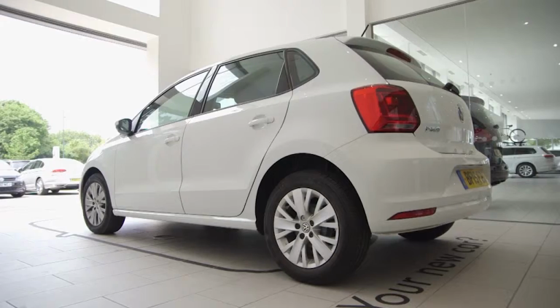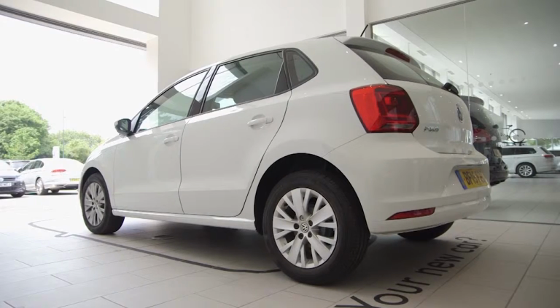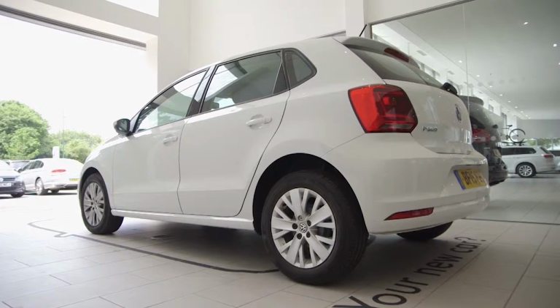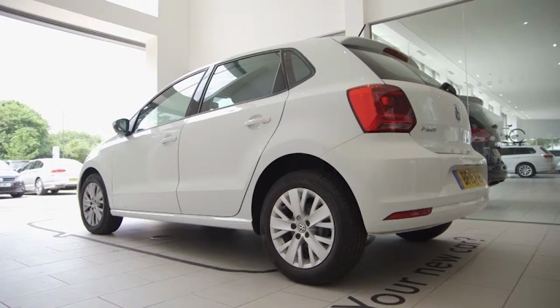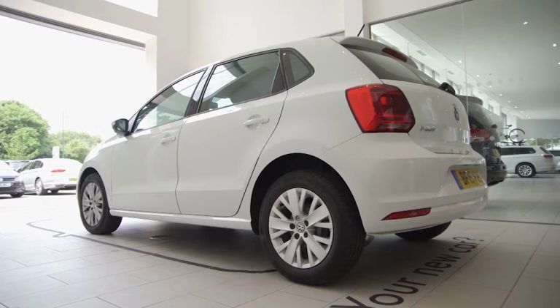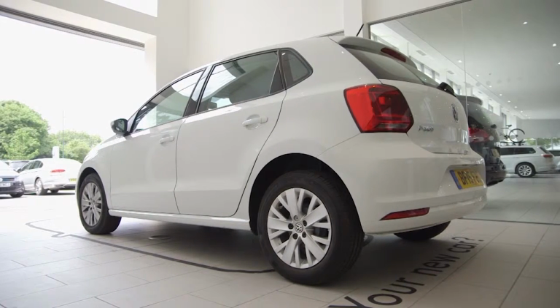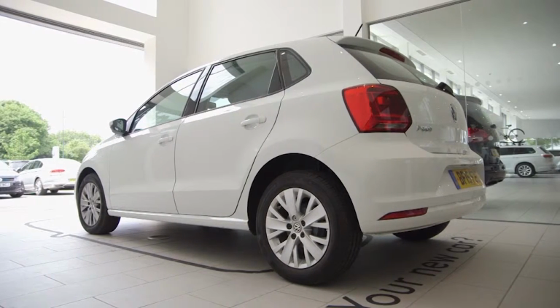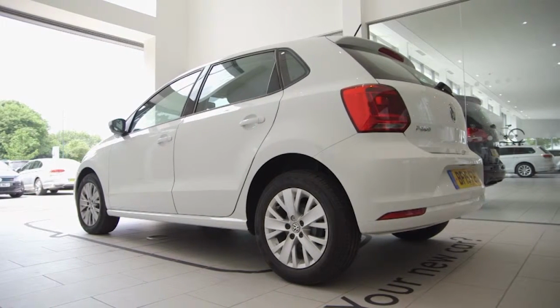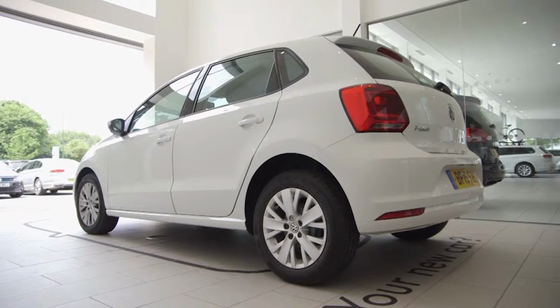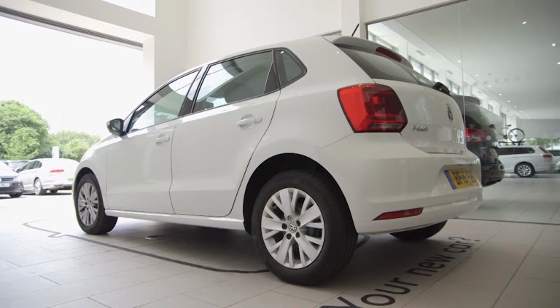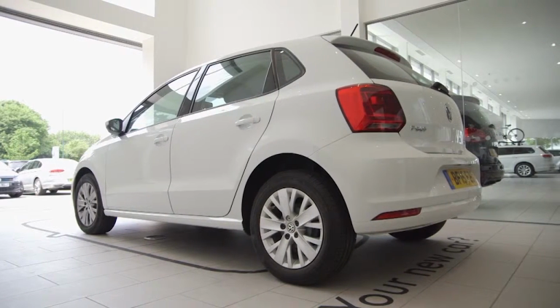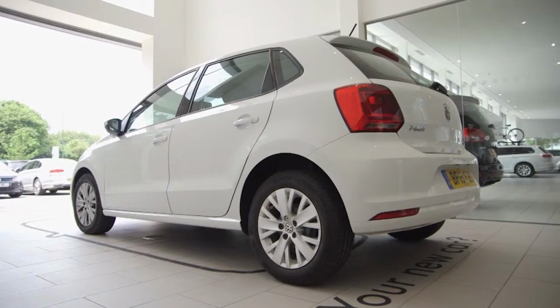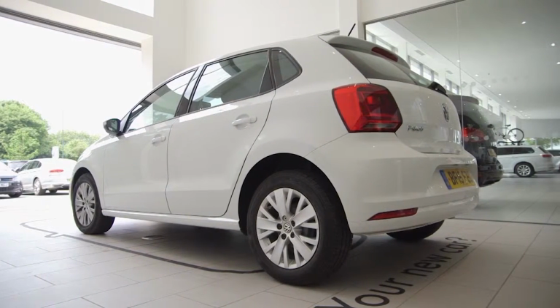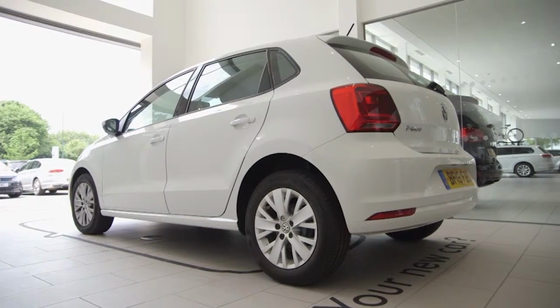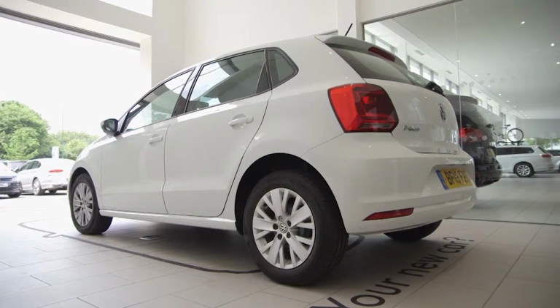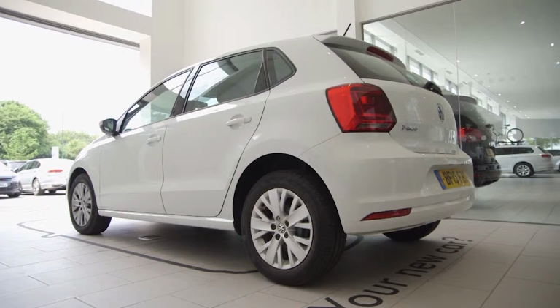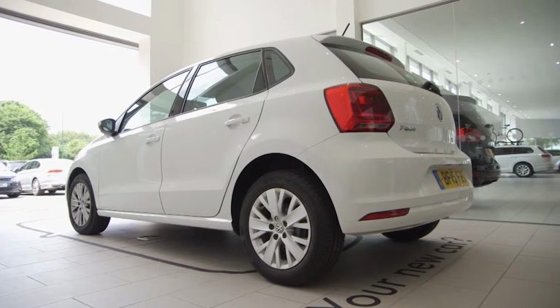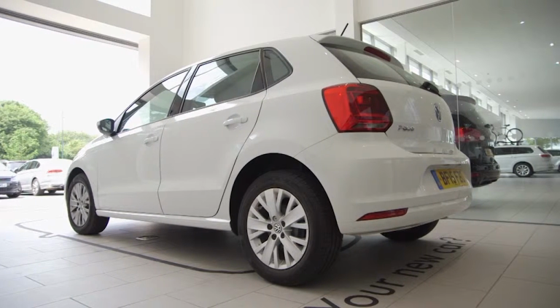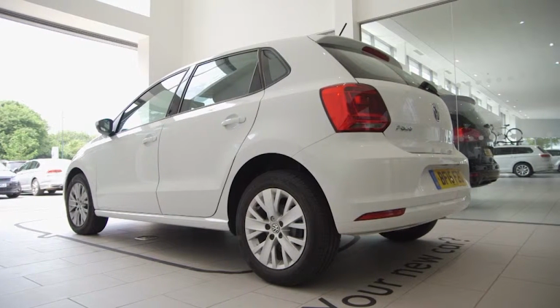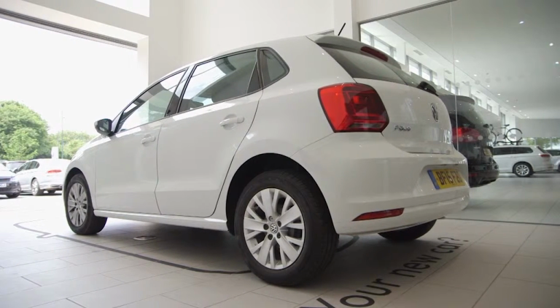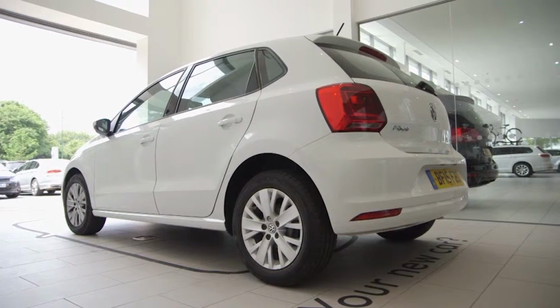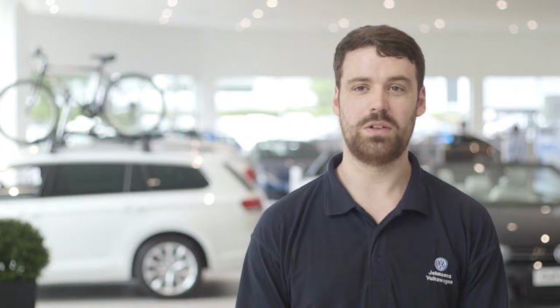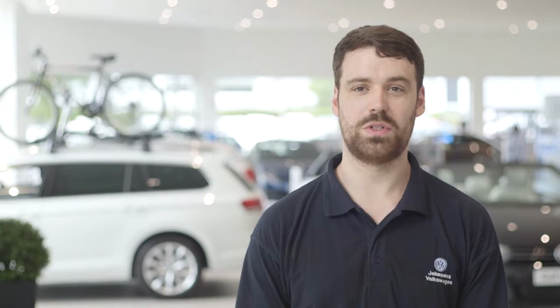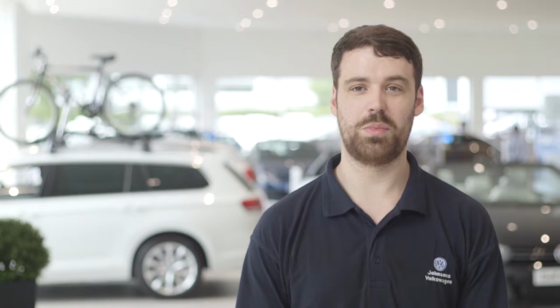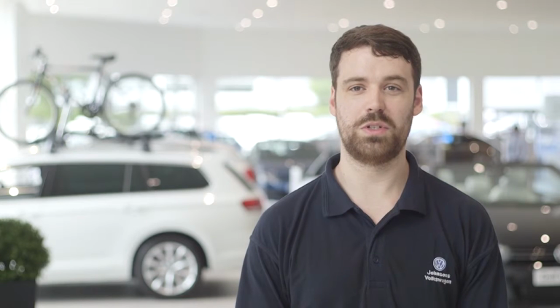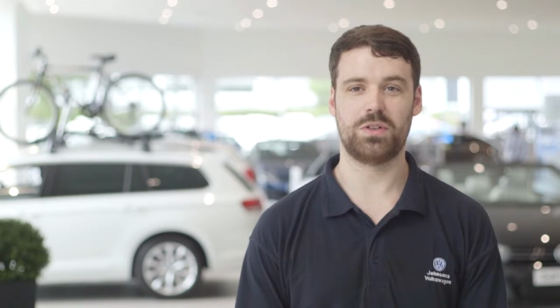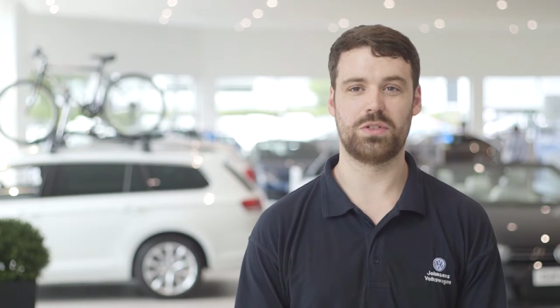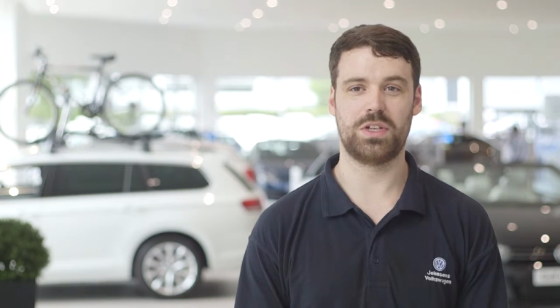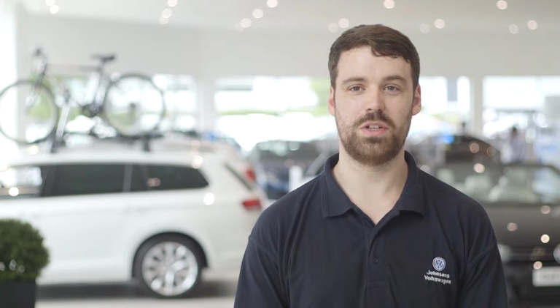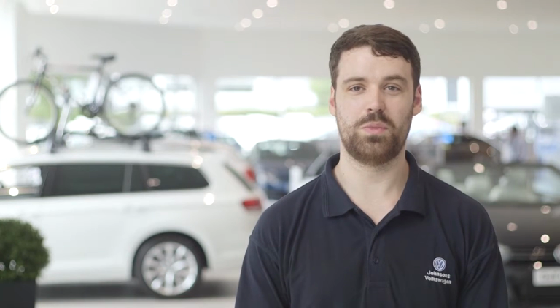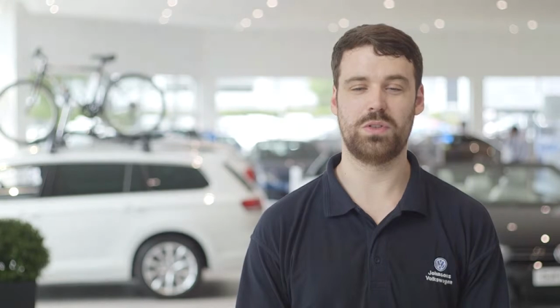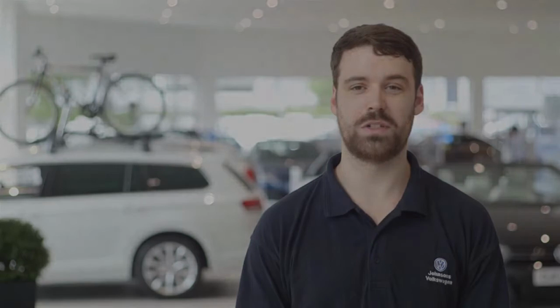We offer free tyre checks at Johnson's Cars on any make and model to ensure your car is road worthy. You can either make an appointment online or simply pop into your local Johnson's dealership and we'll do the rest.